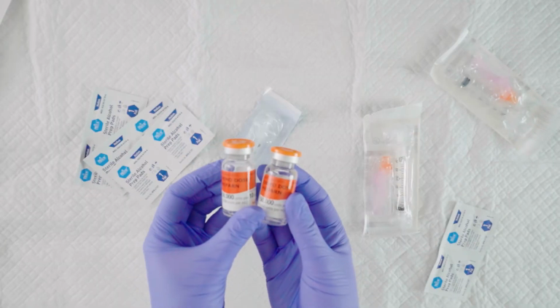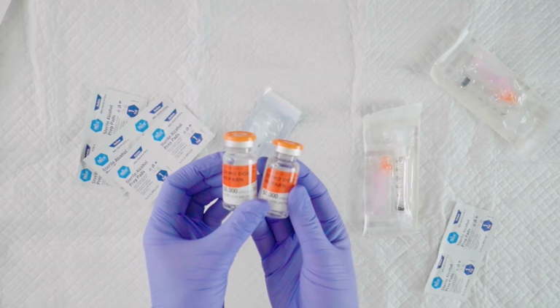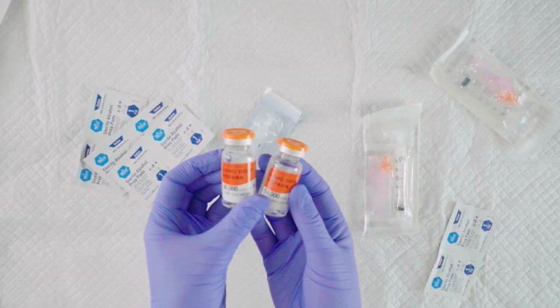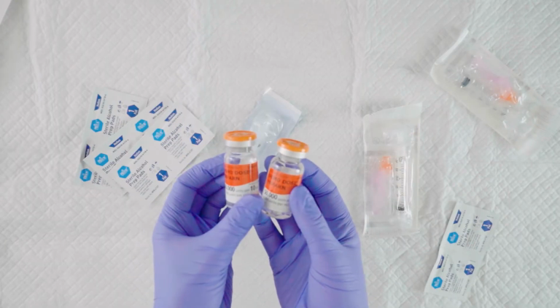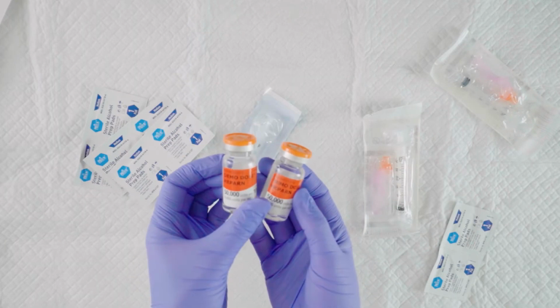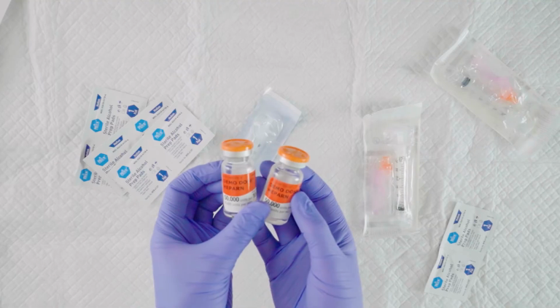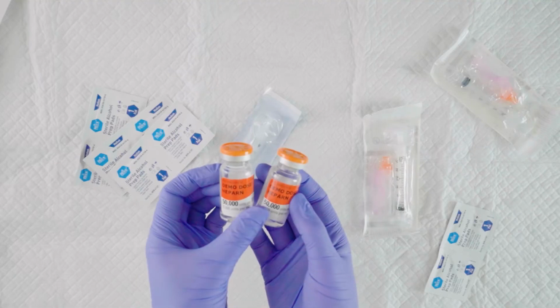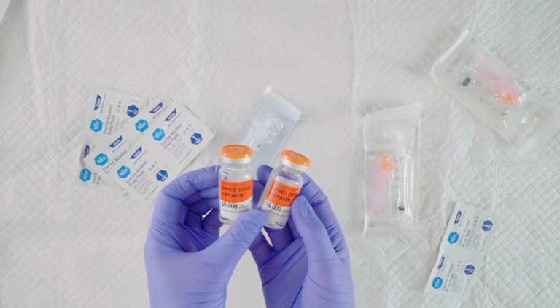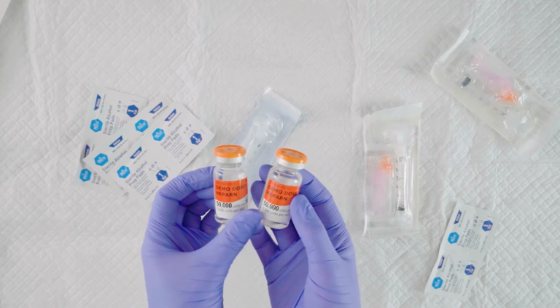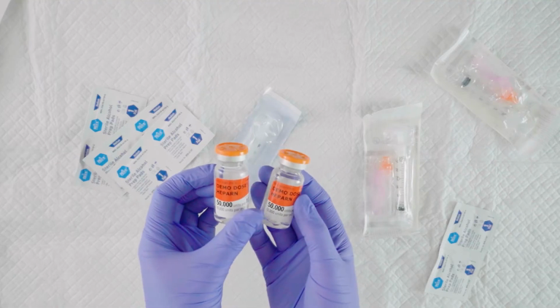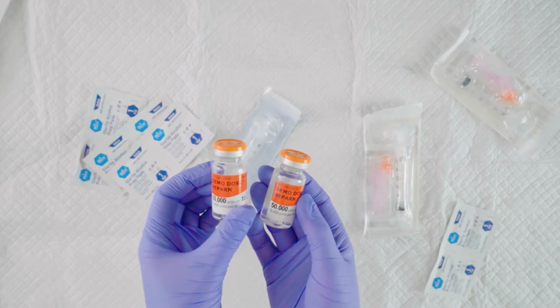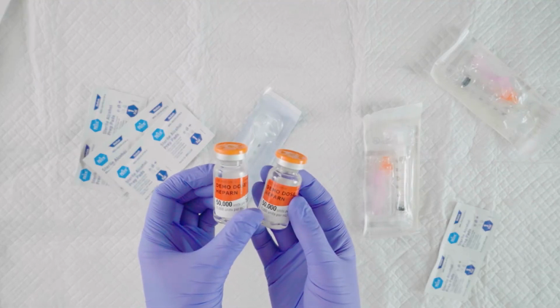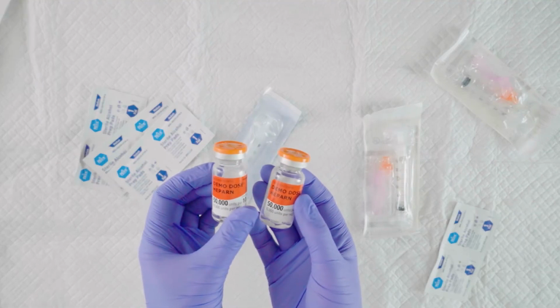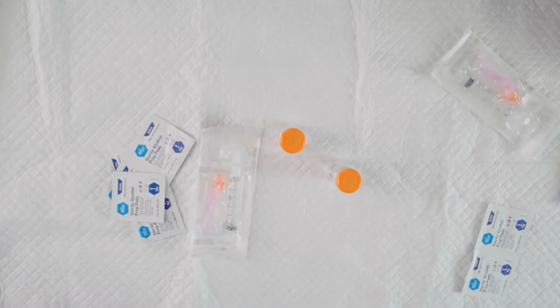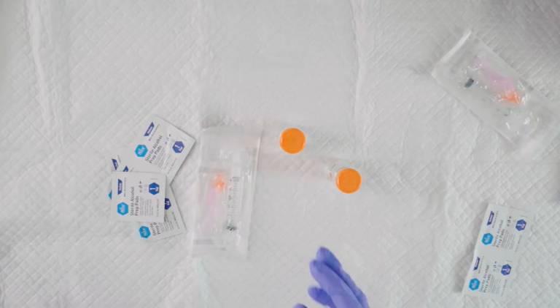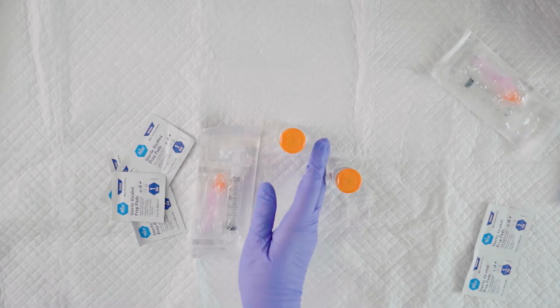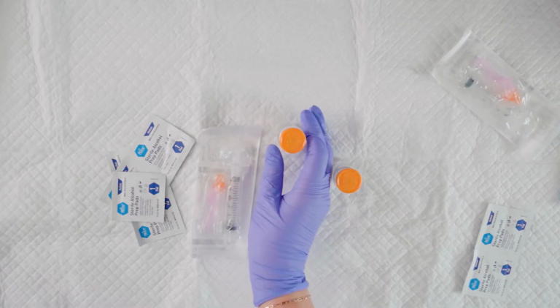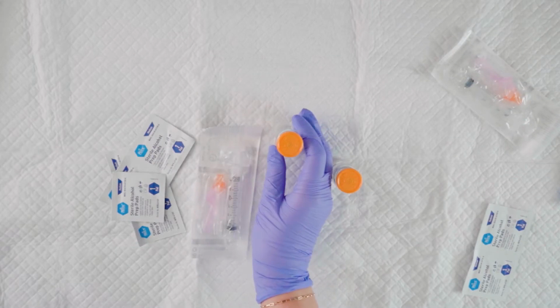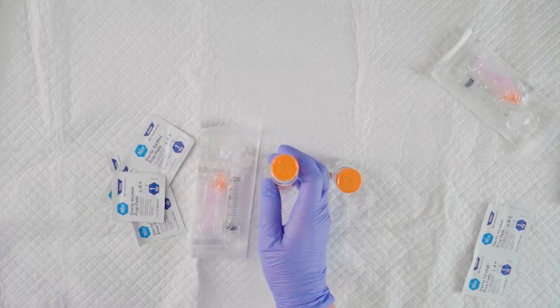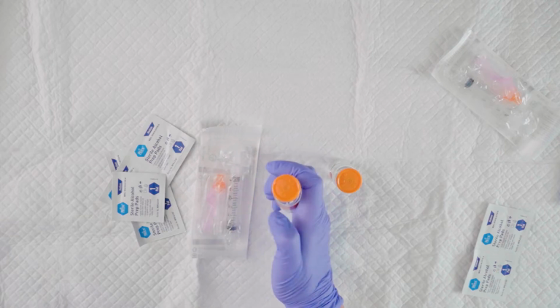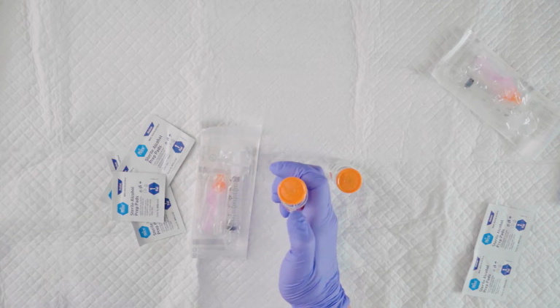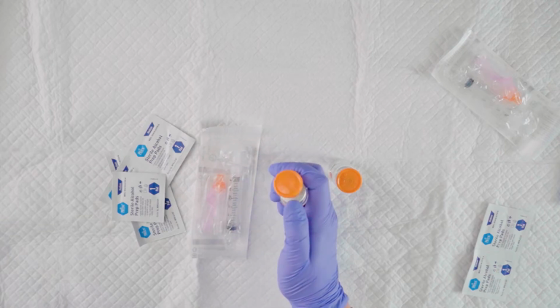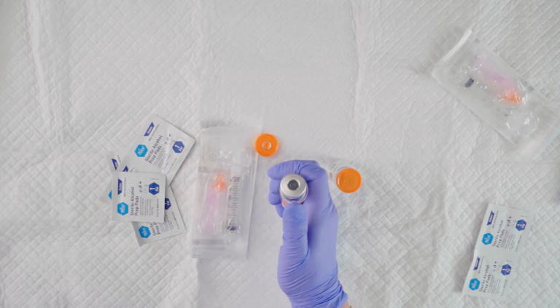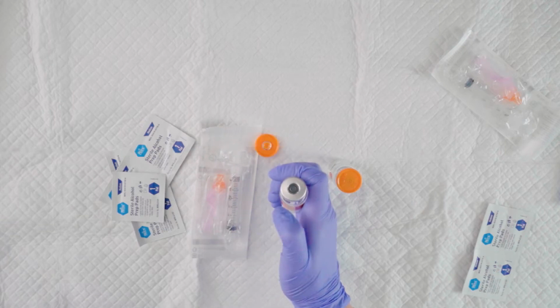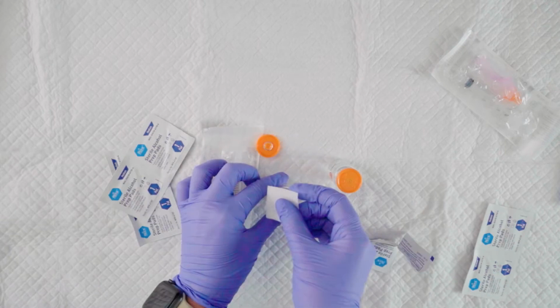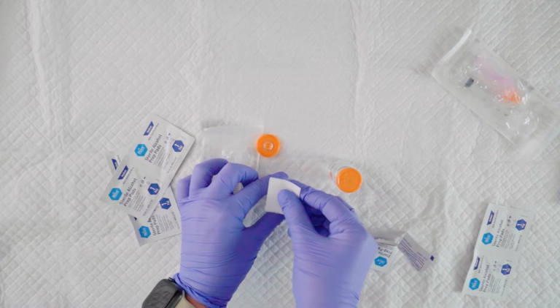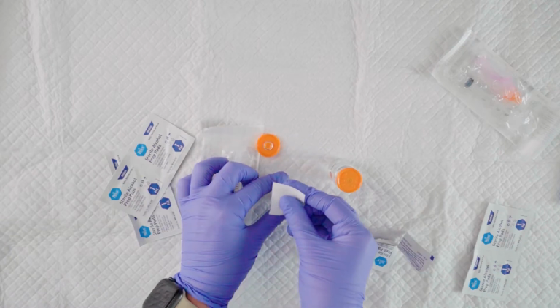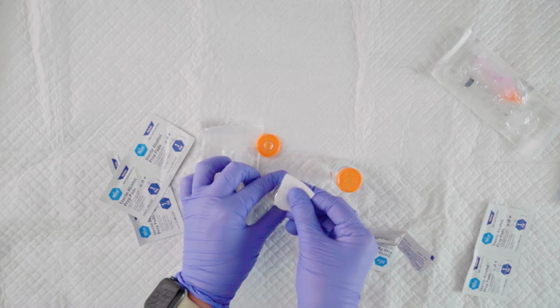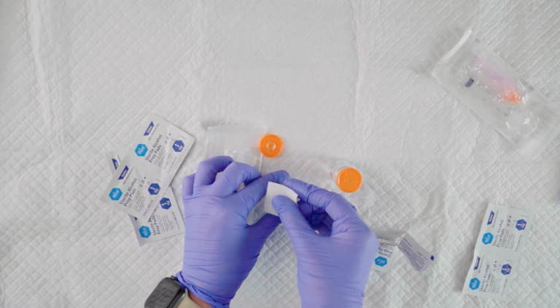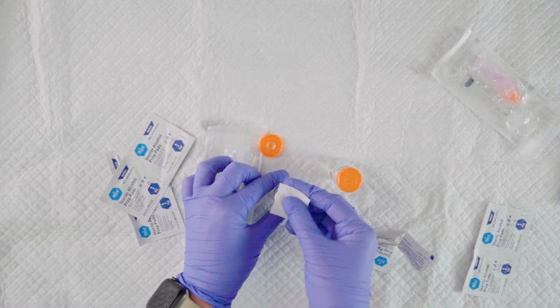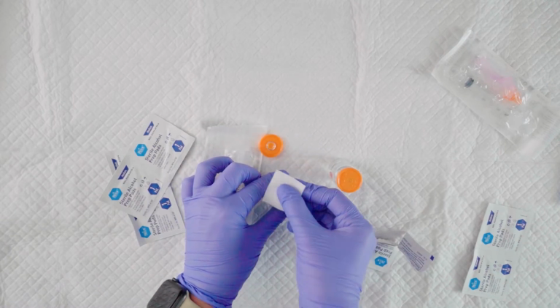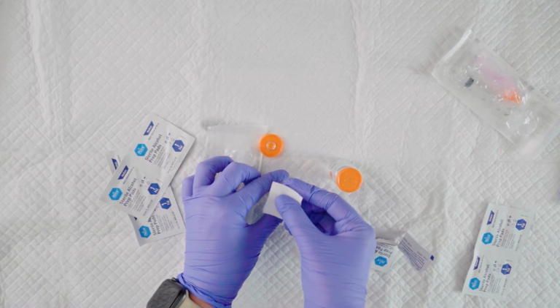You always want to check the label to verify the medication, strength, and expiration date. Now we're going to uncap our vial, then clean the vial. We do this to prevent possible contamination.